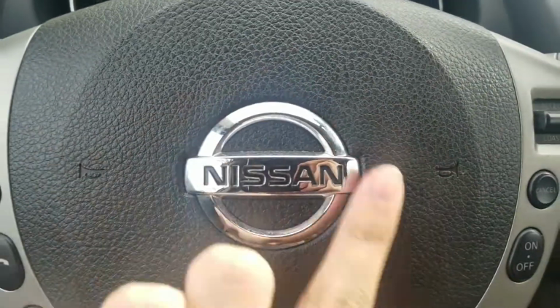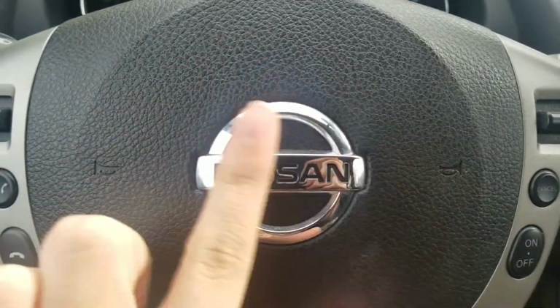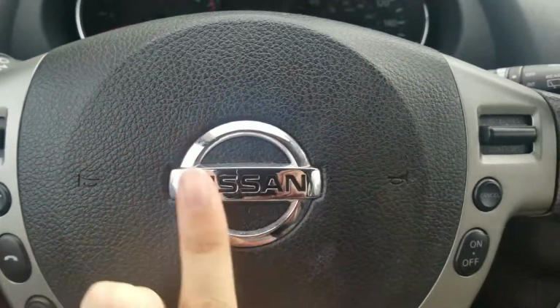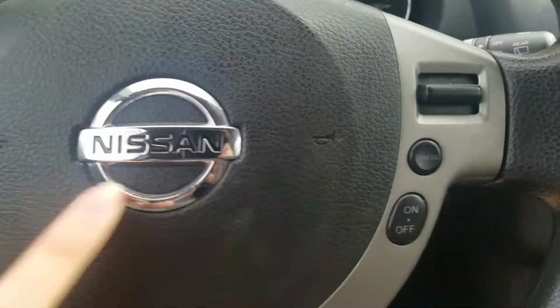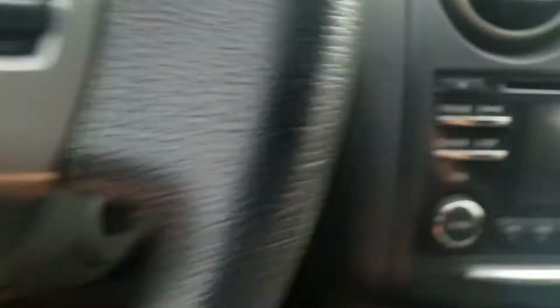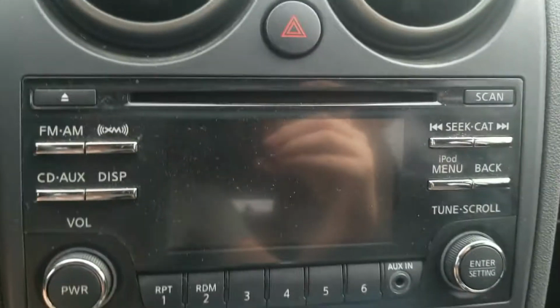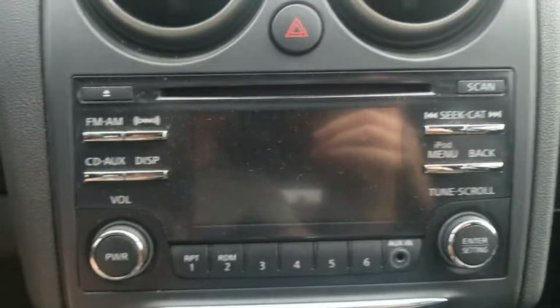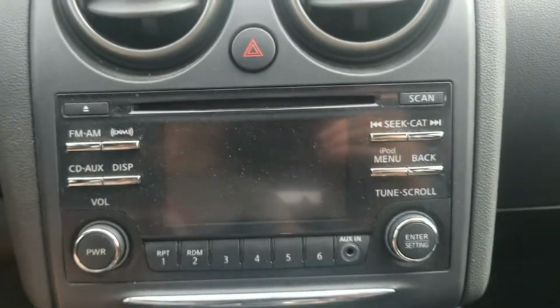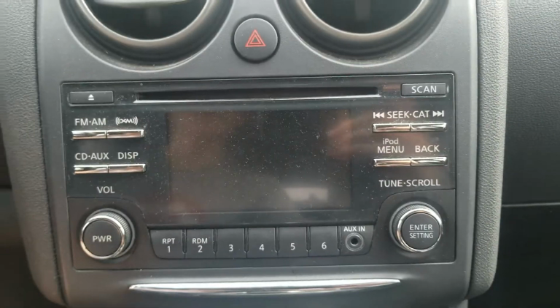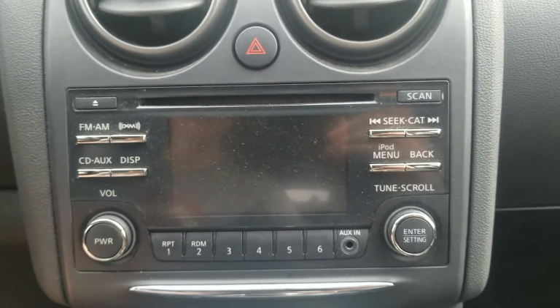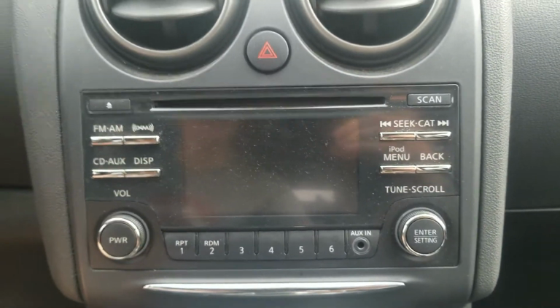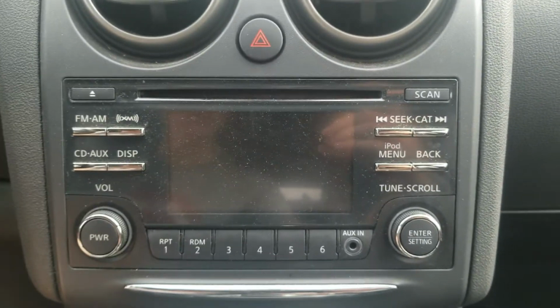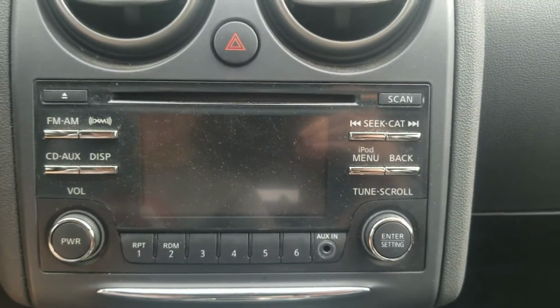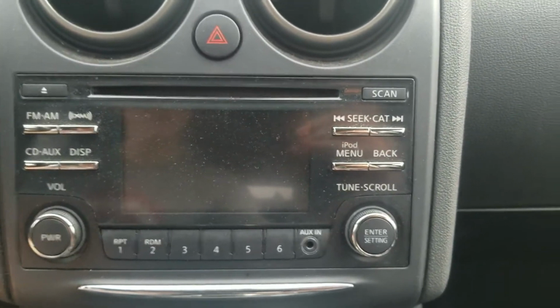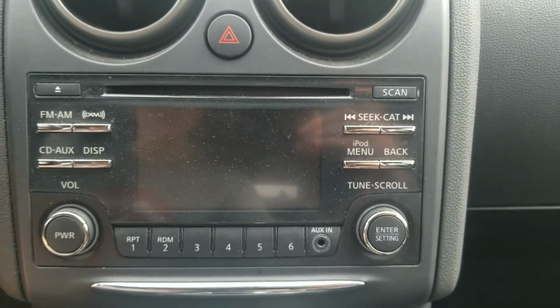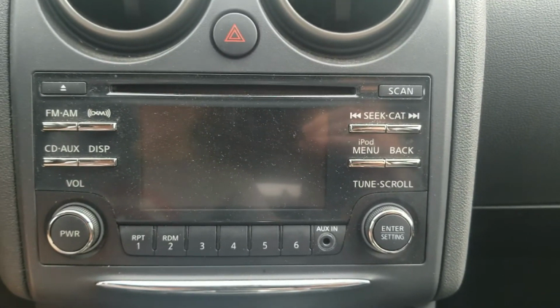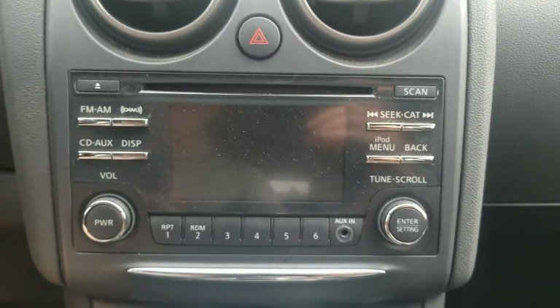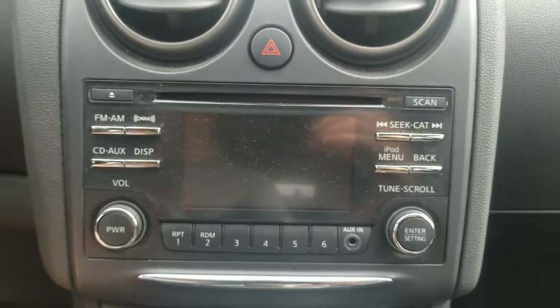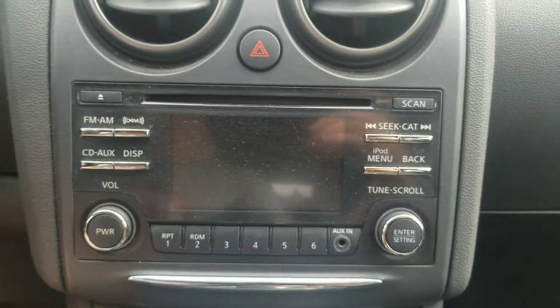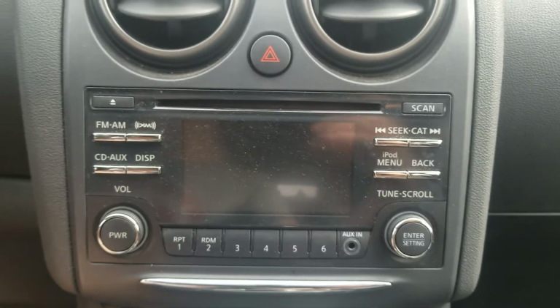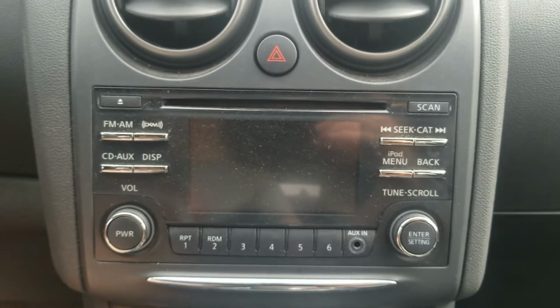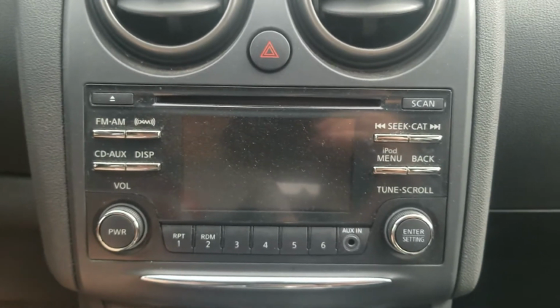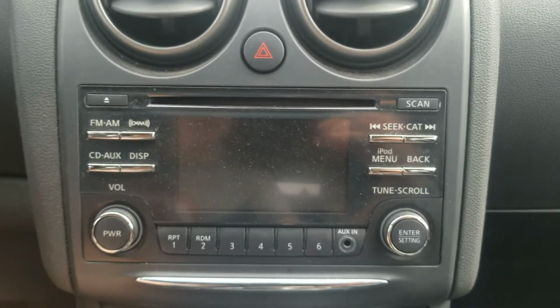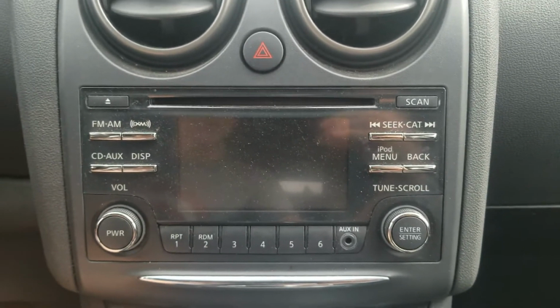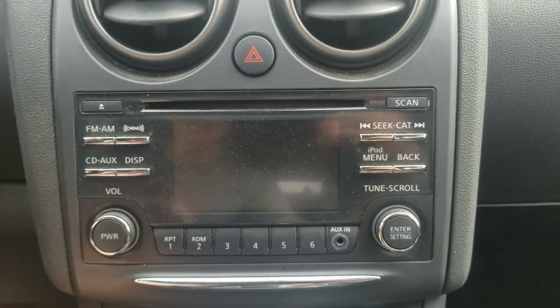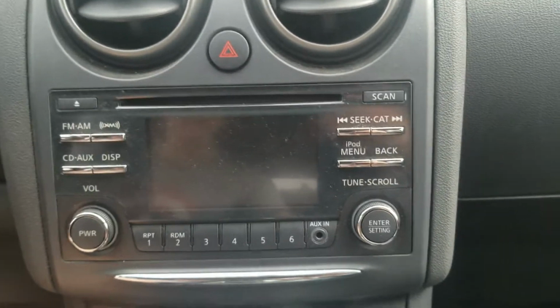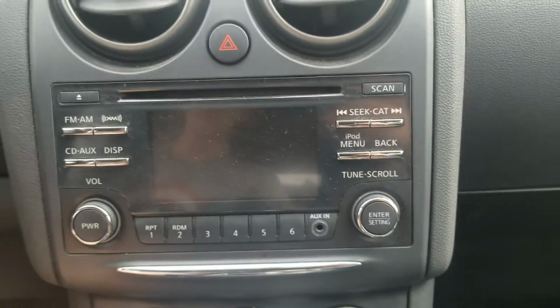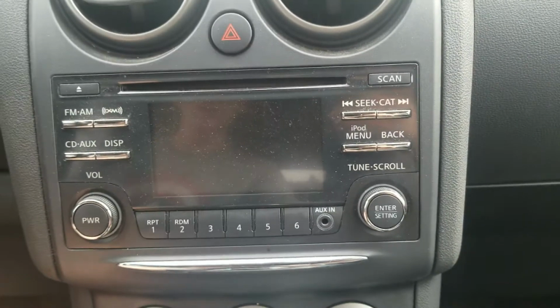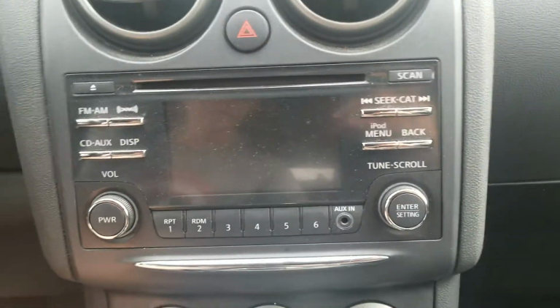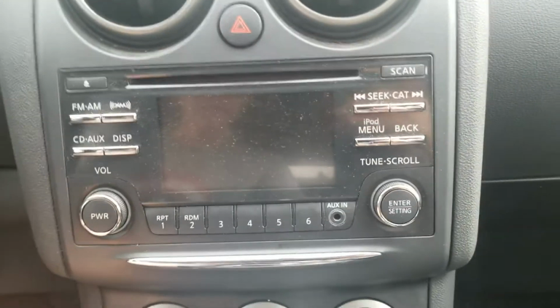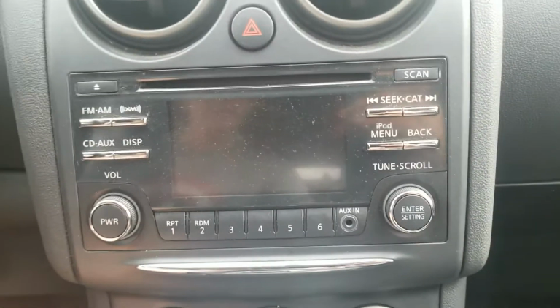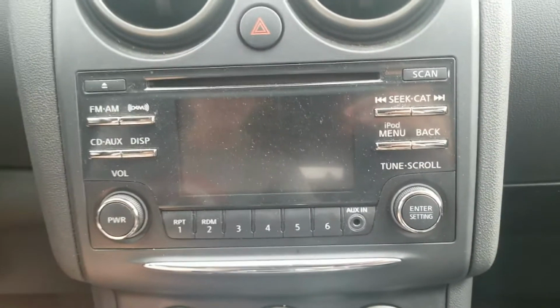Nissan logo on there. You also got the standard Nissan radio with no navigation — just AM, FM, Sirius XM, CD, auxiliary, and iPod, all that stuff.